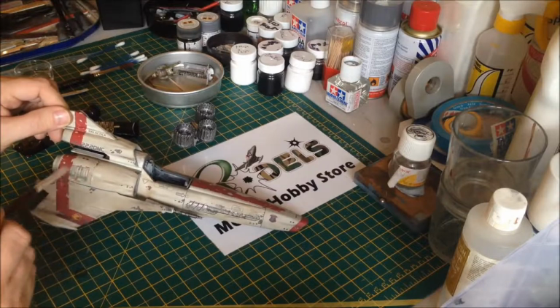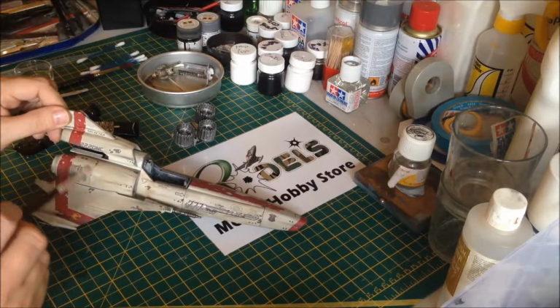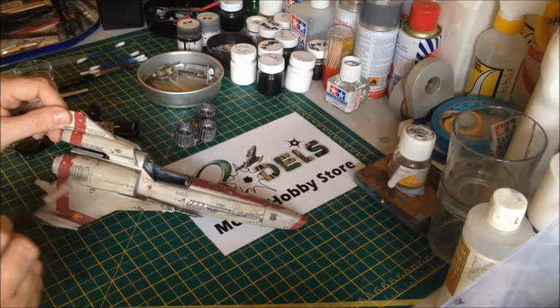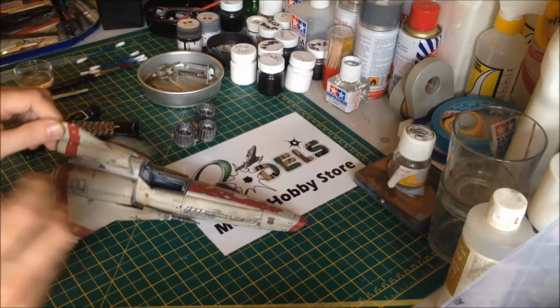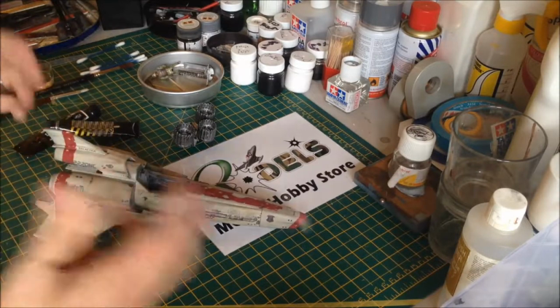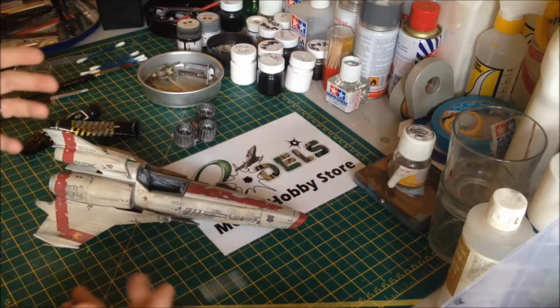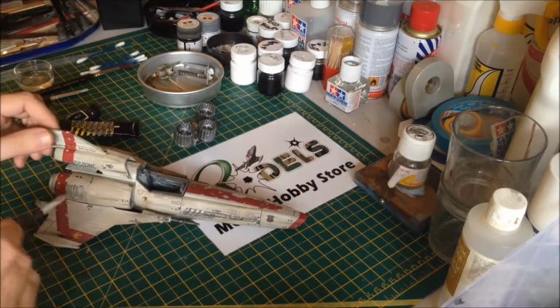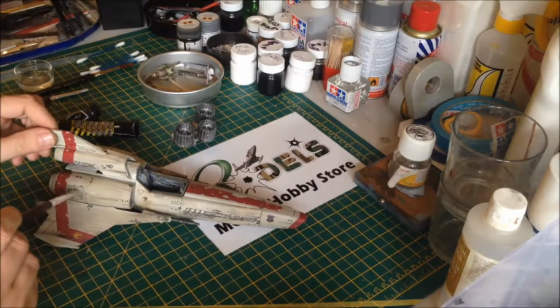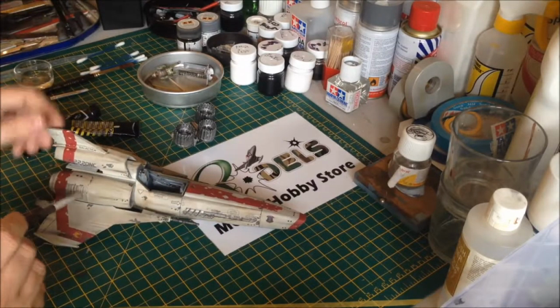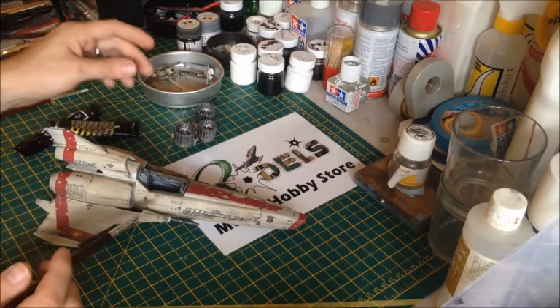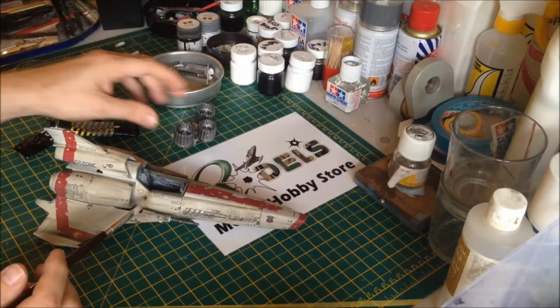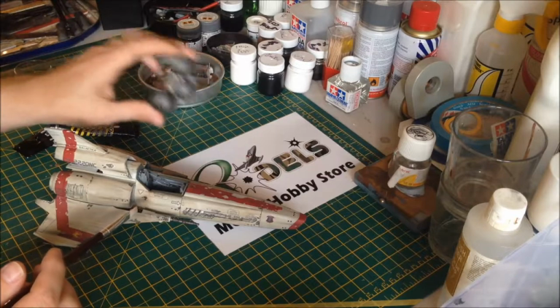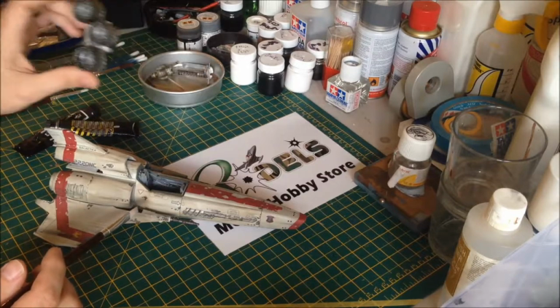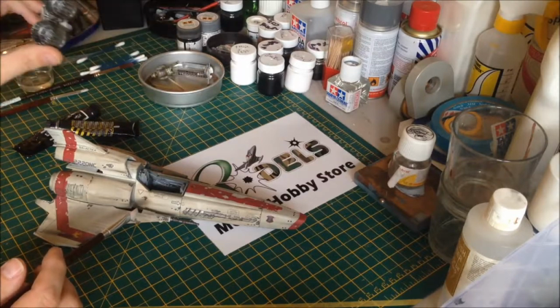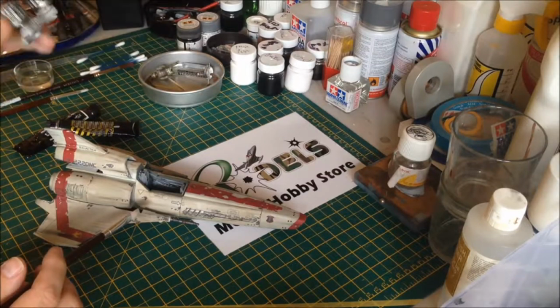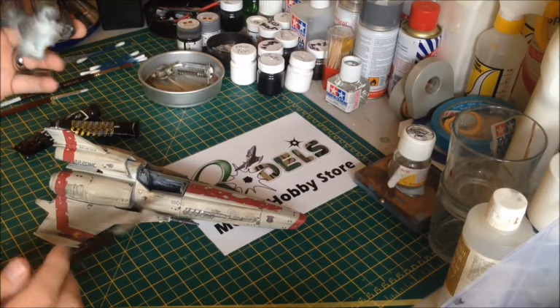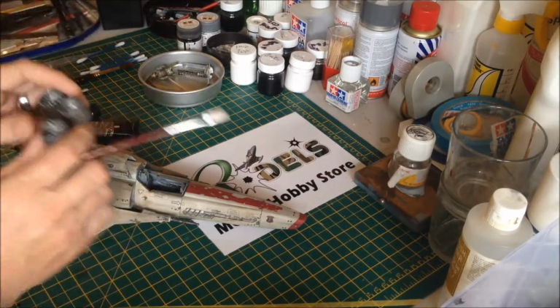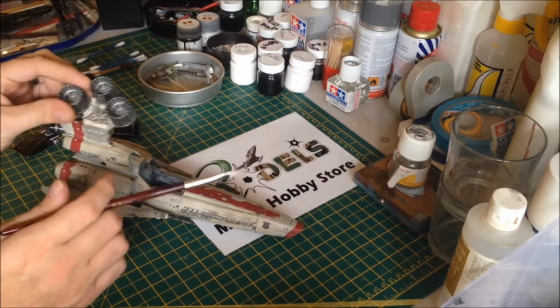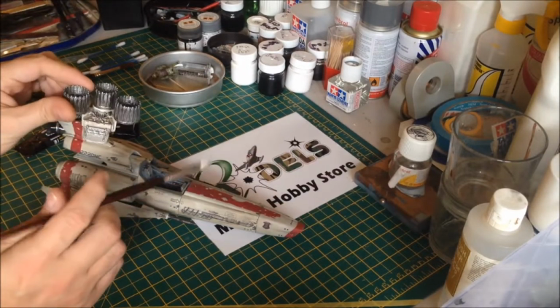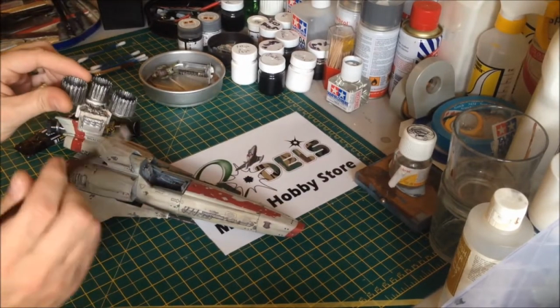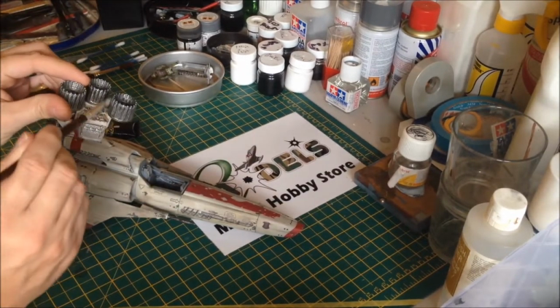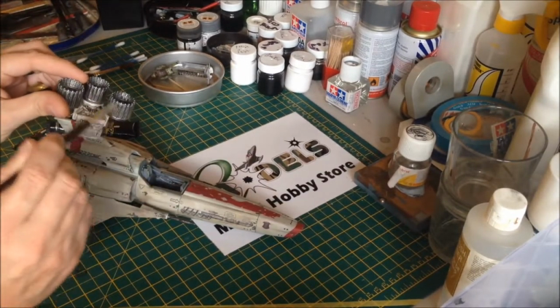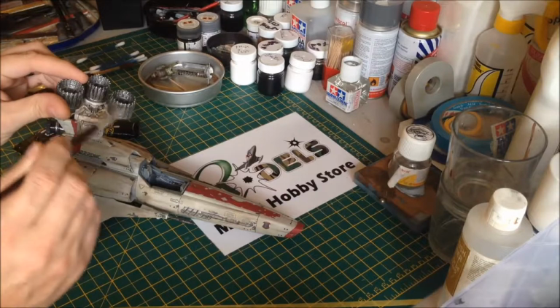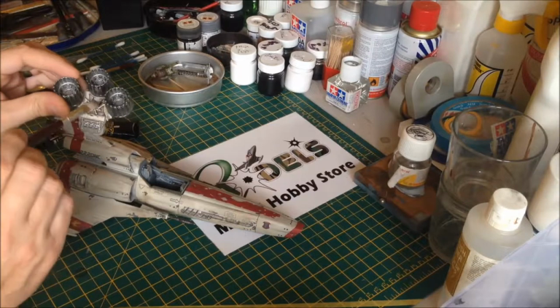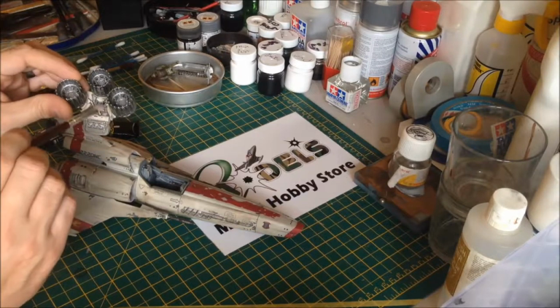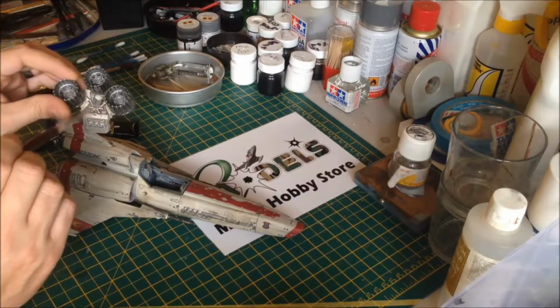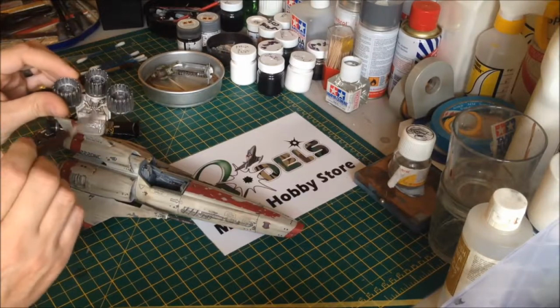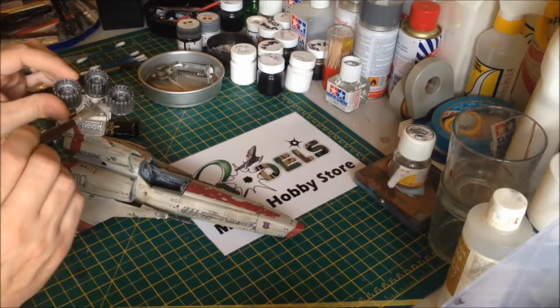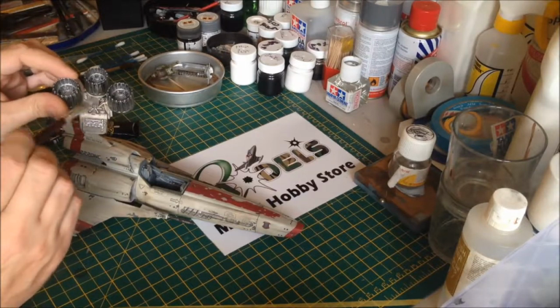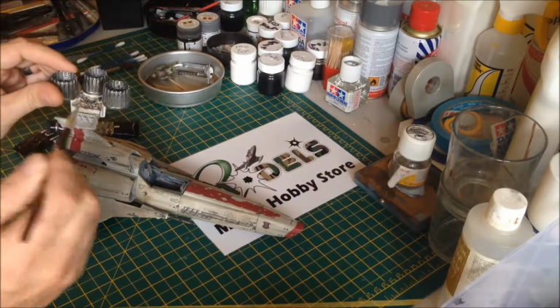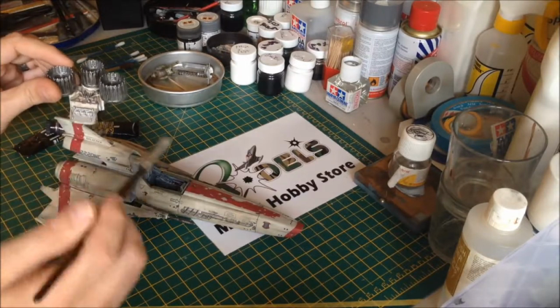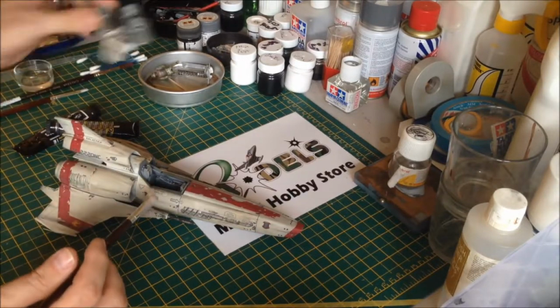We're going to leave these bits for now because I'm going to be doing matte varnishes - I need to make sure these are shiny. When it comes to matte varnishing the engines, I'll probably mask these parts off and matte varnish them, or I might just brush matte varnish these rather than spray them.